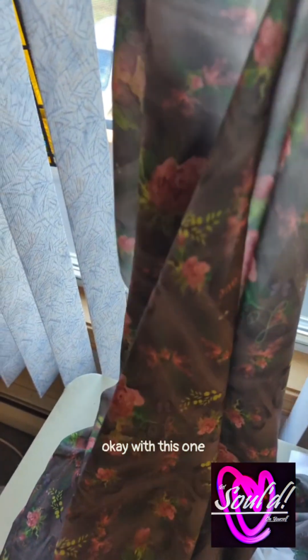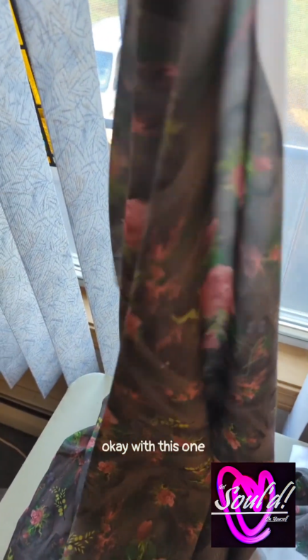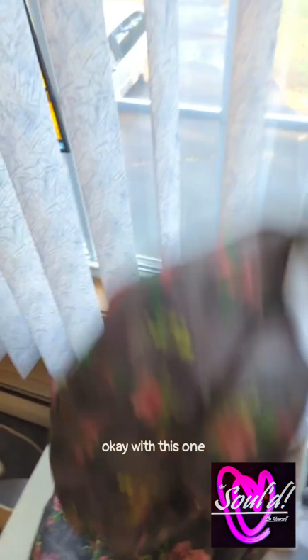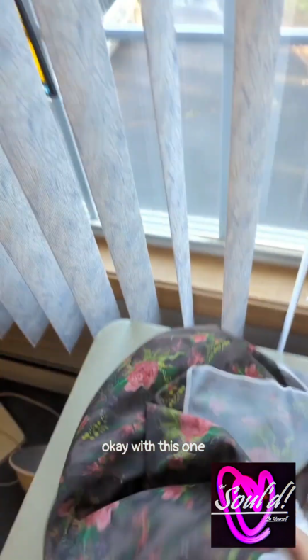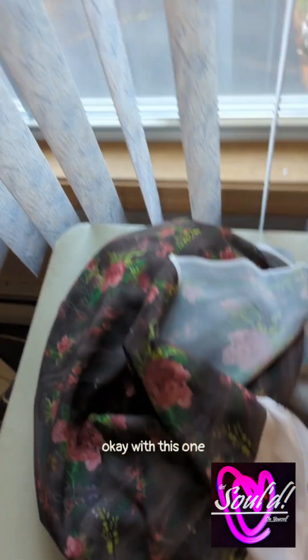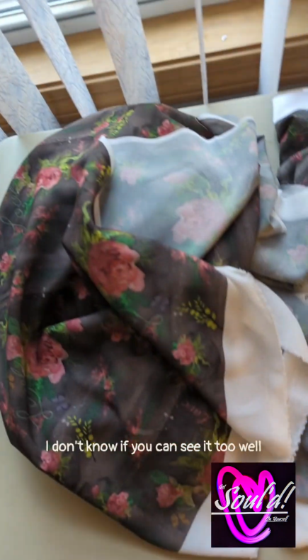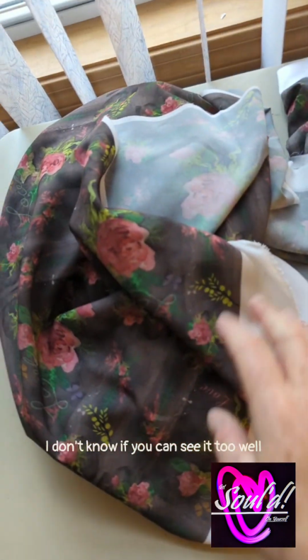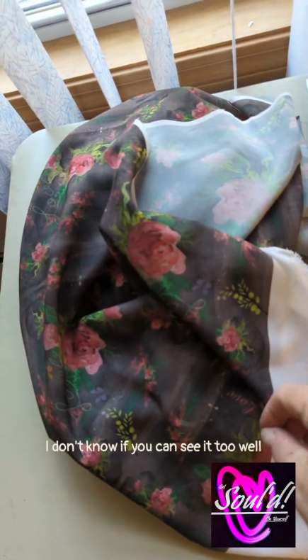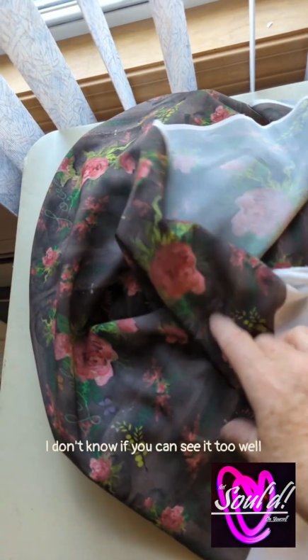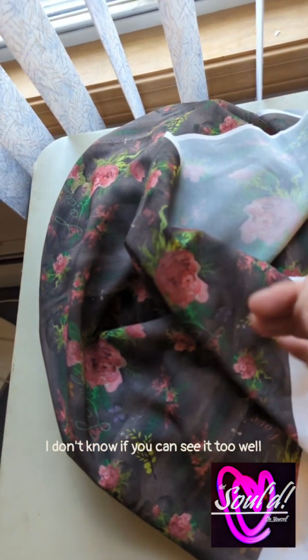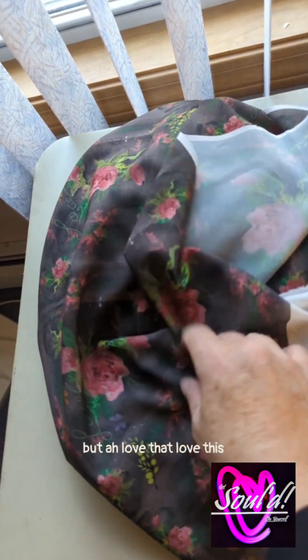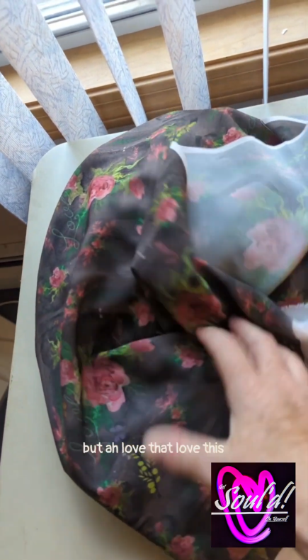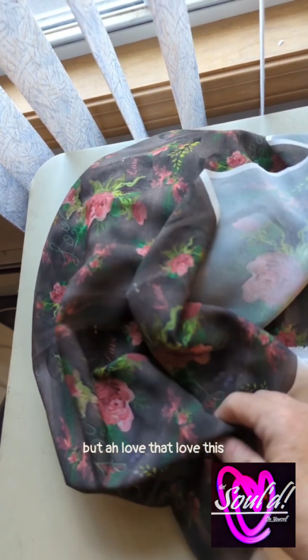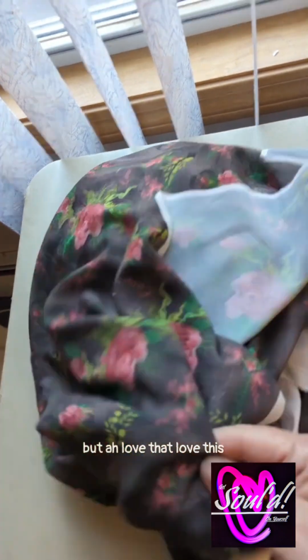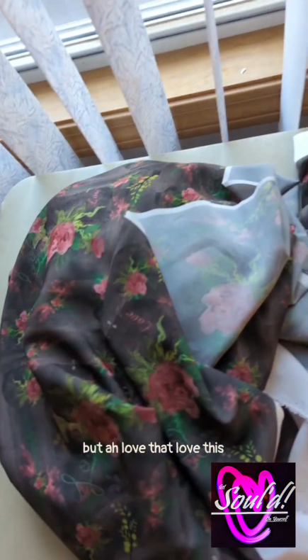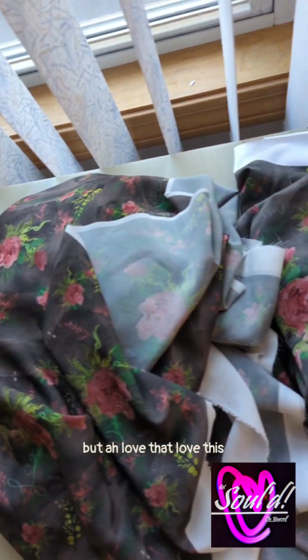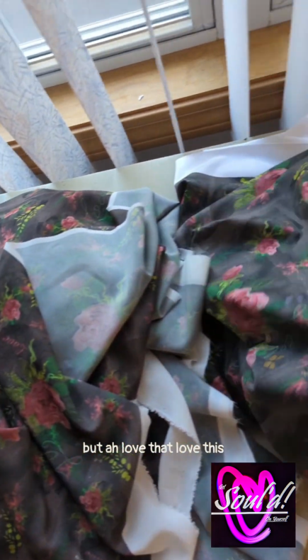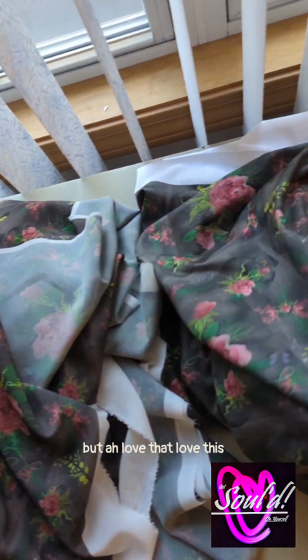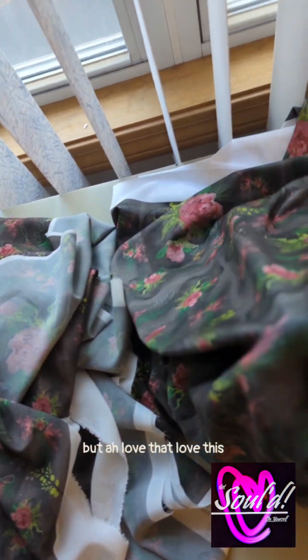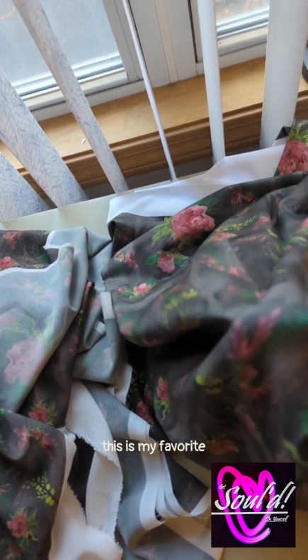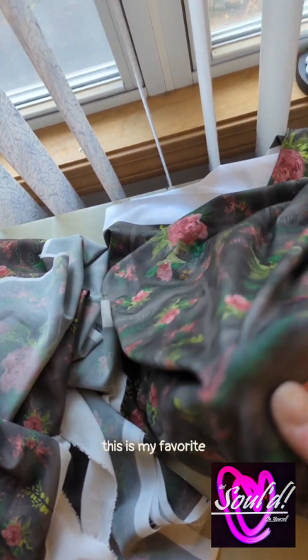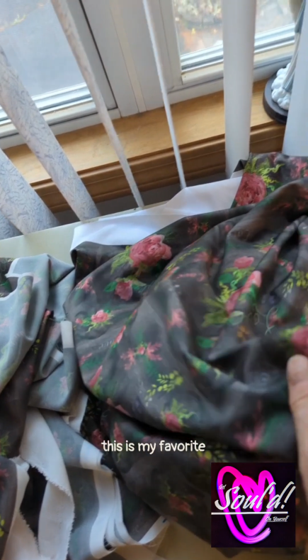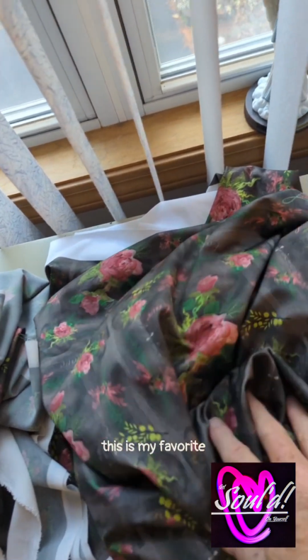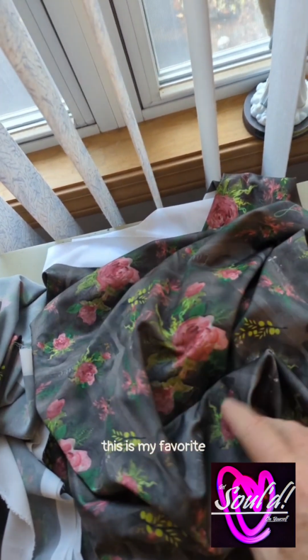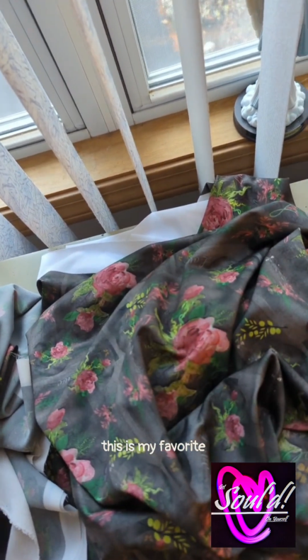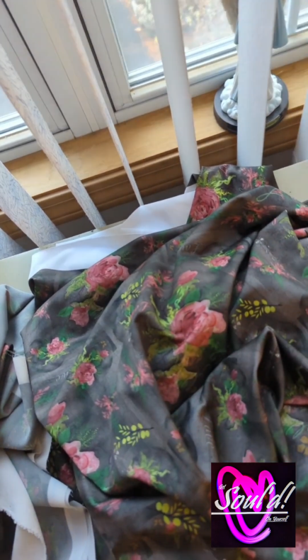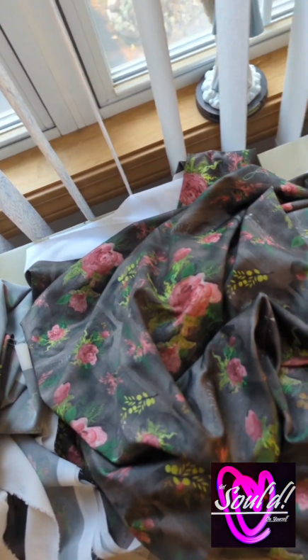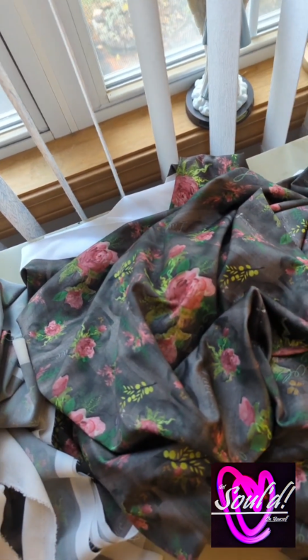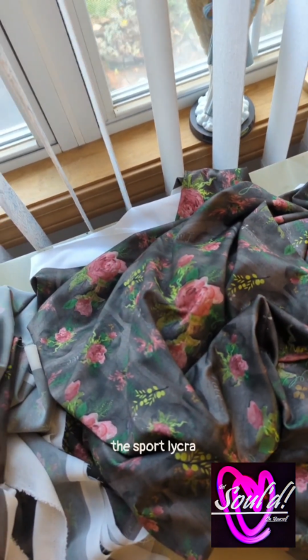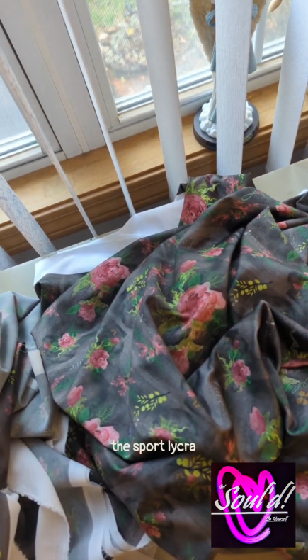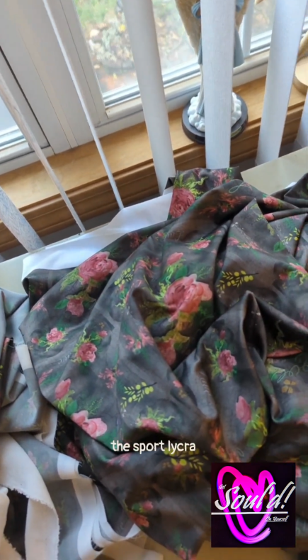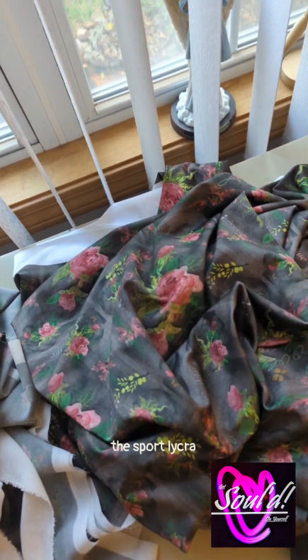With this one, I don't know if you can see it too well, but I love that. Love this. This is my favorite — the sport lycra.